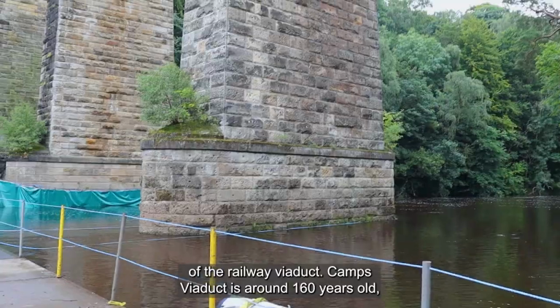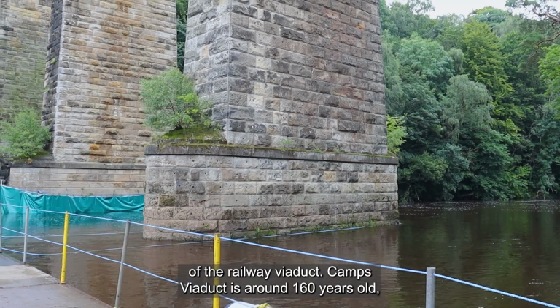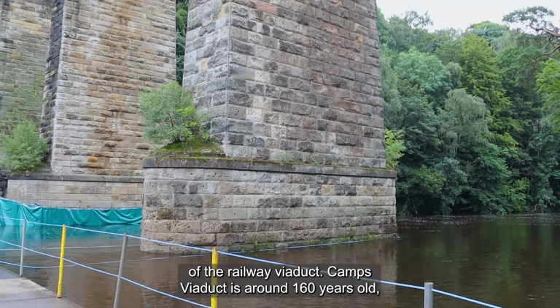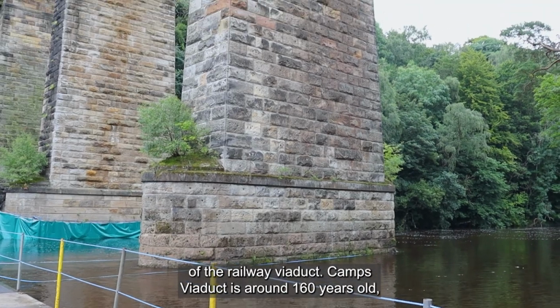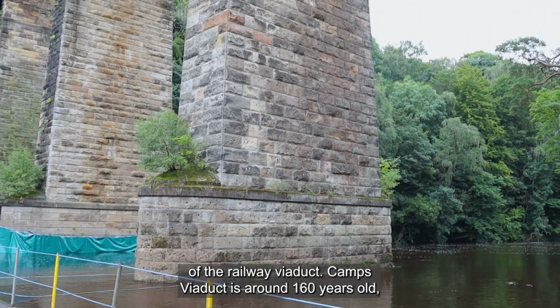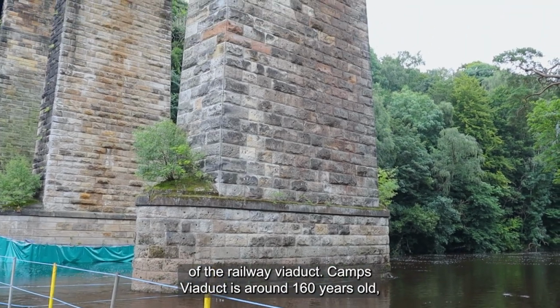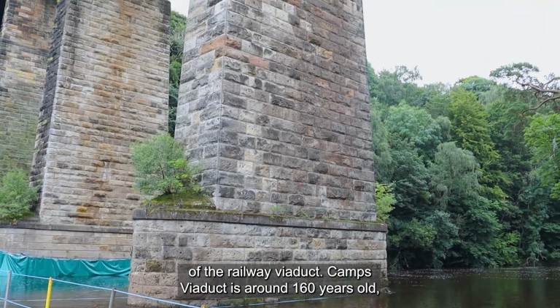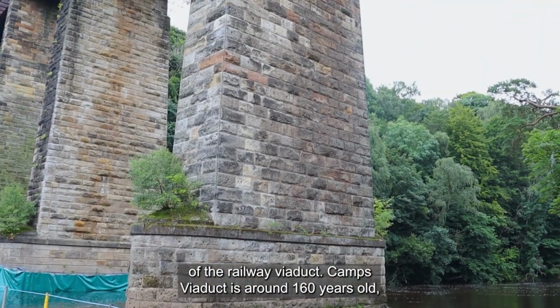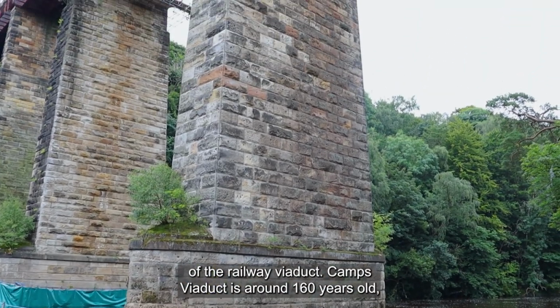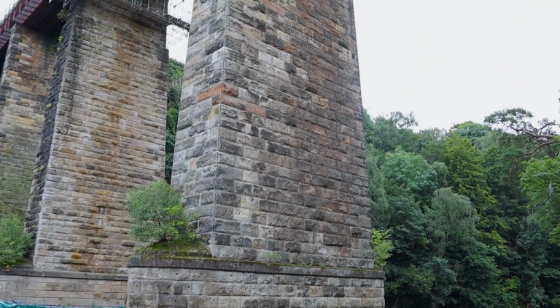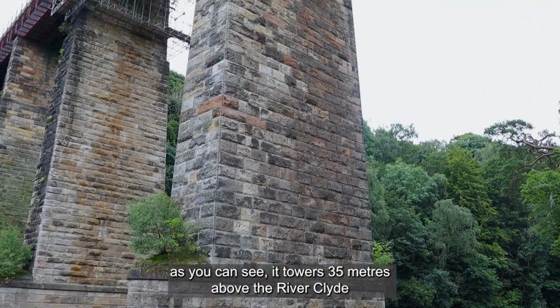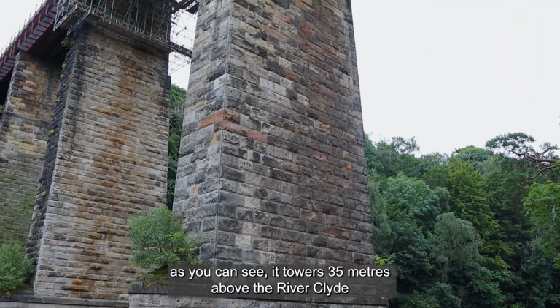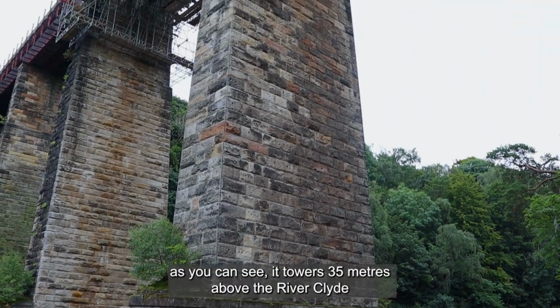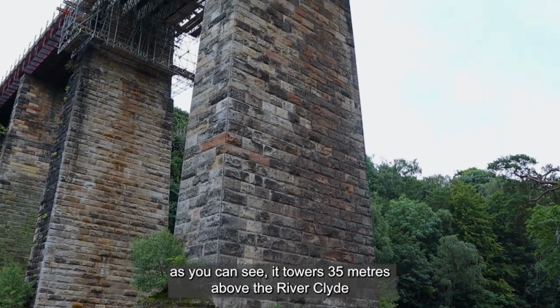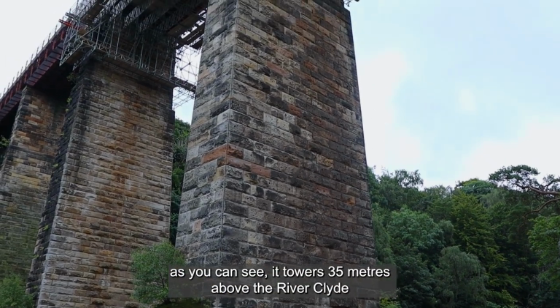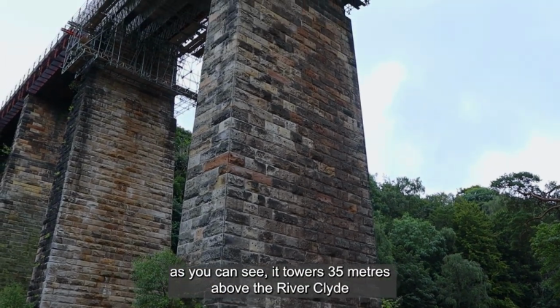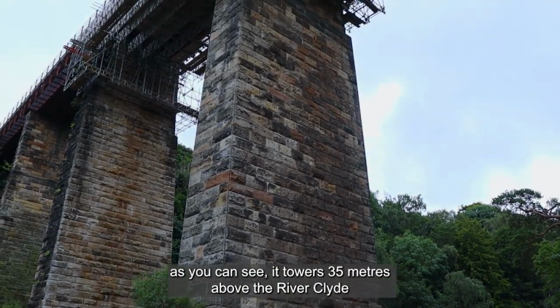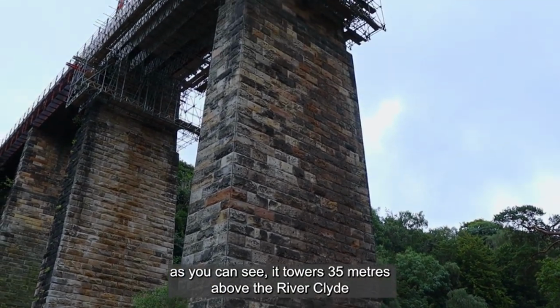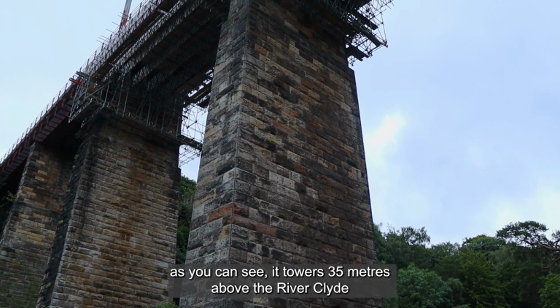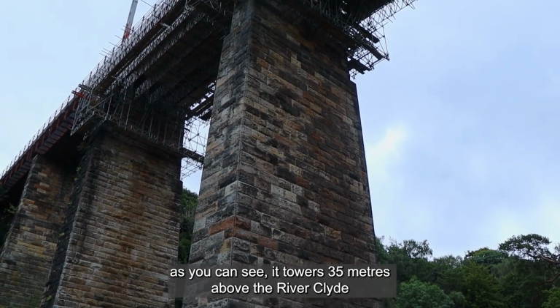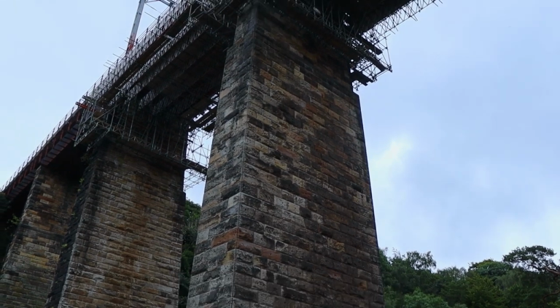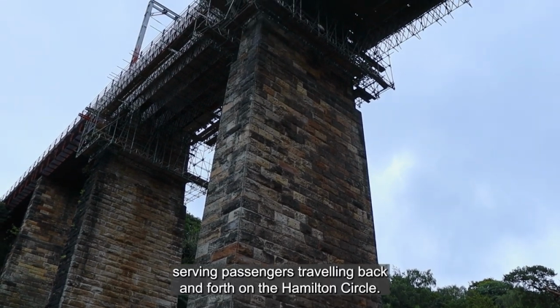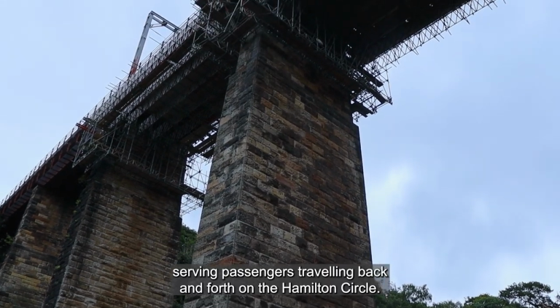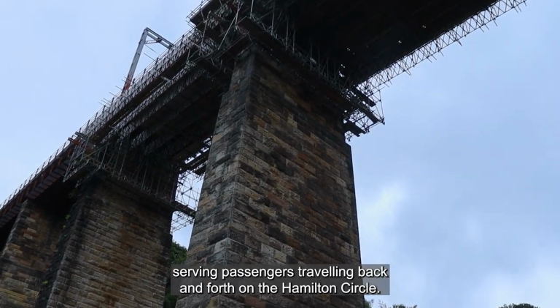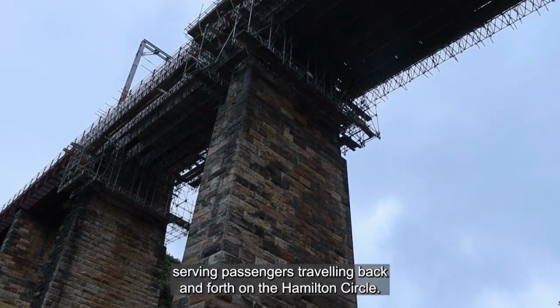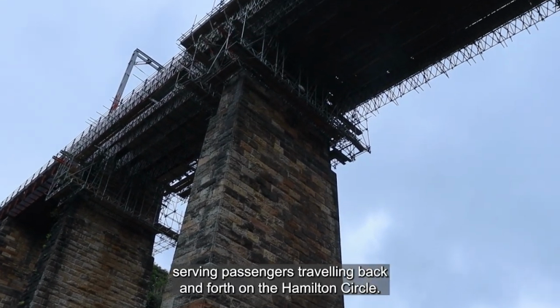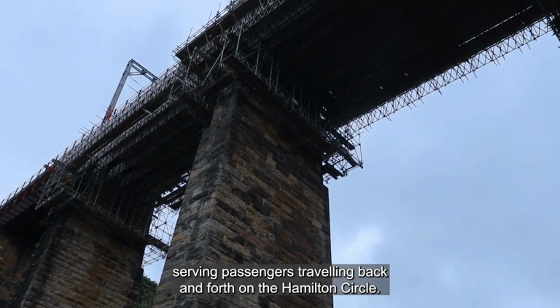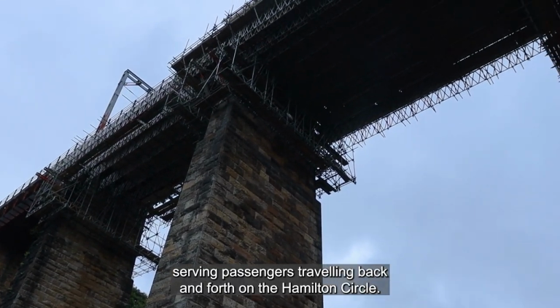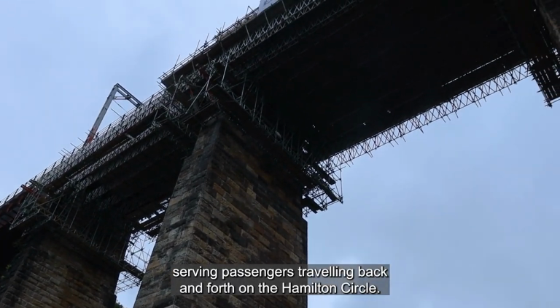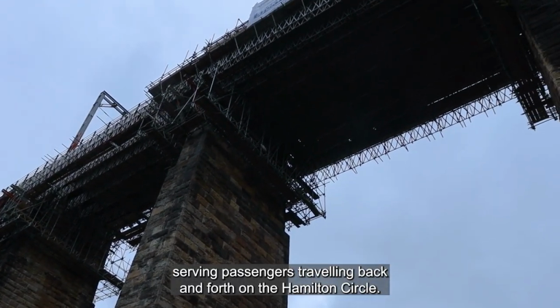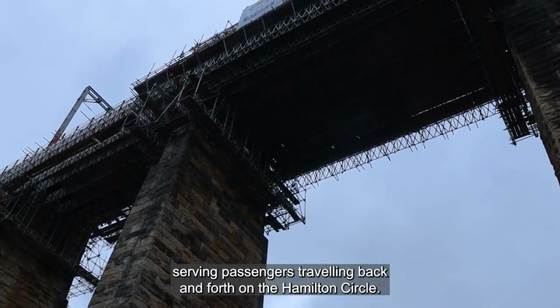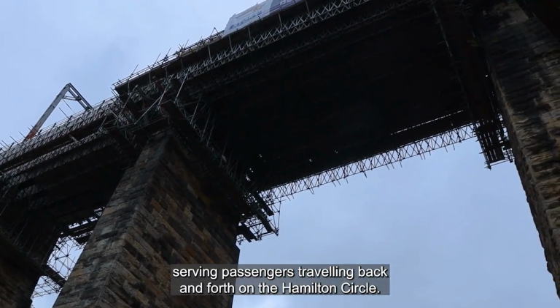Camps Viaduct is around 160 years old. As you can see, it towers 35 metres above the River Clyde, serving passengers travelling back and forth on the Hamilton Circle.